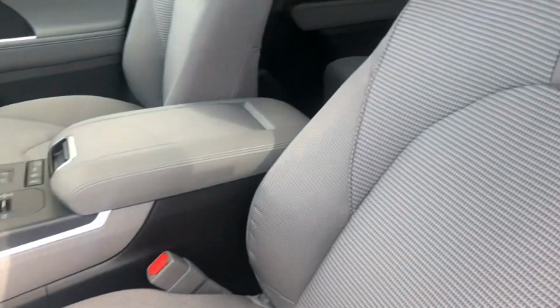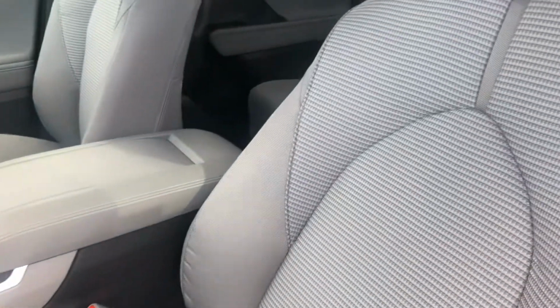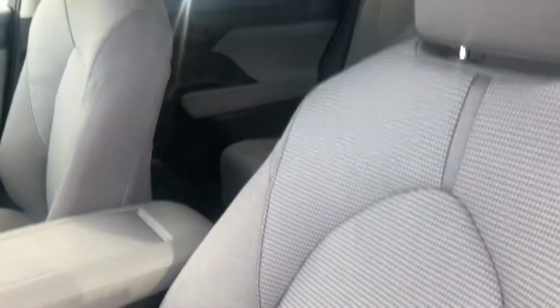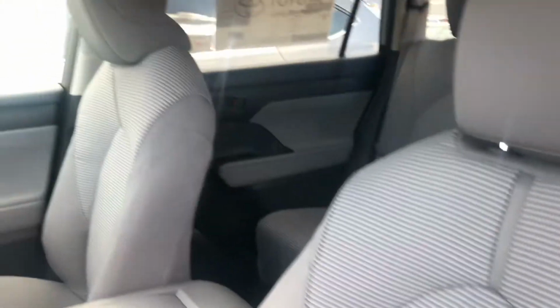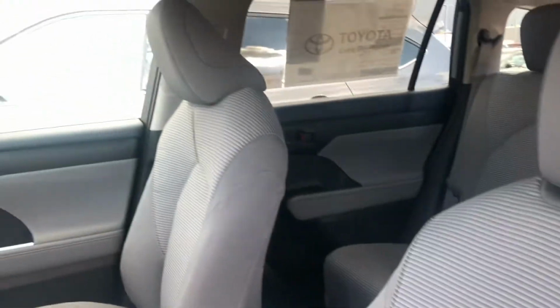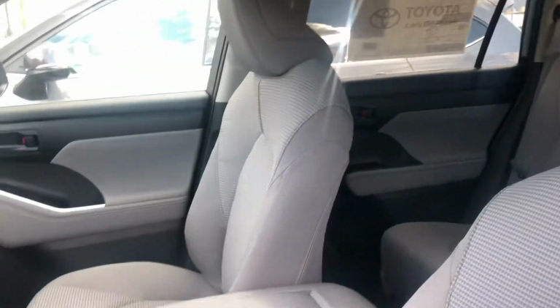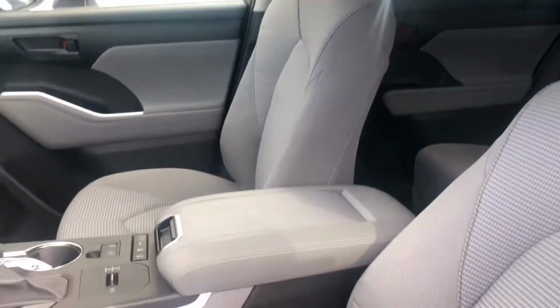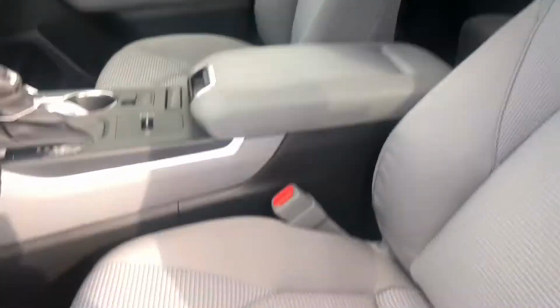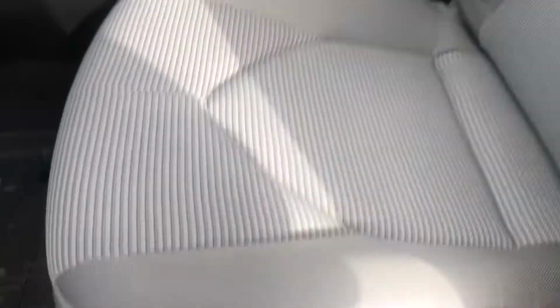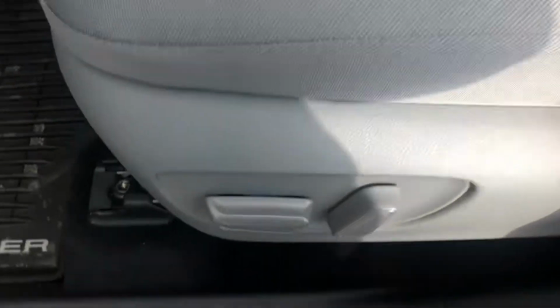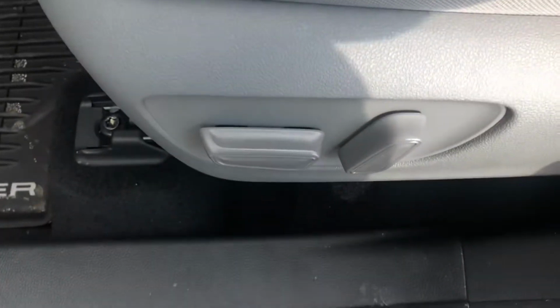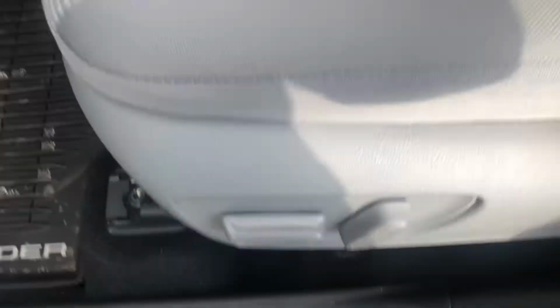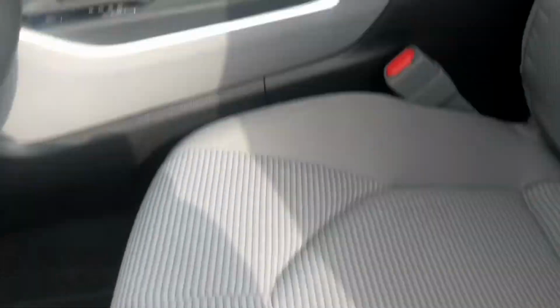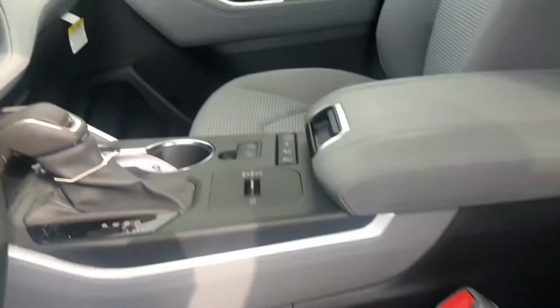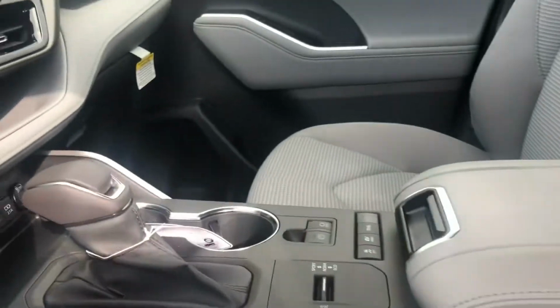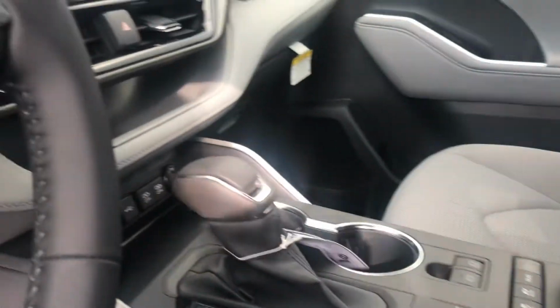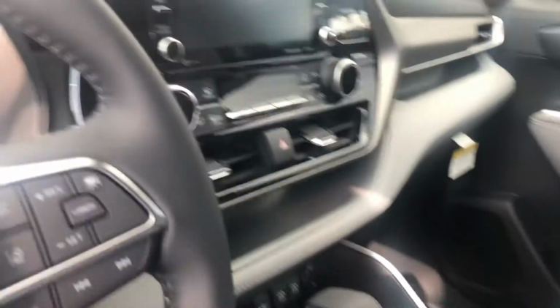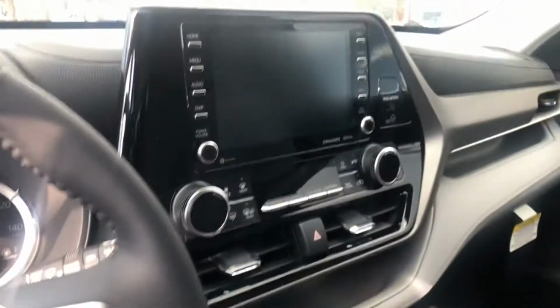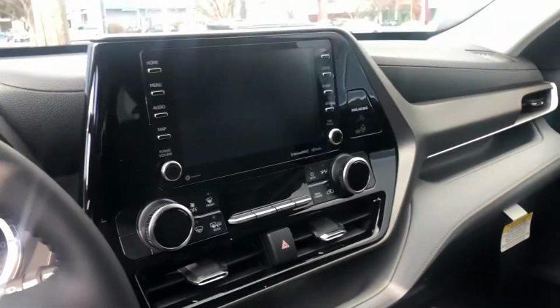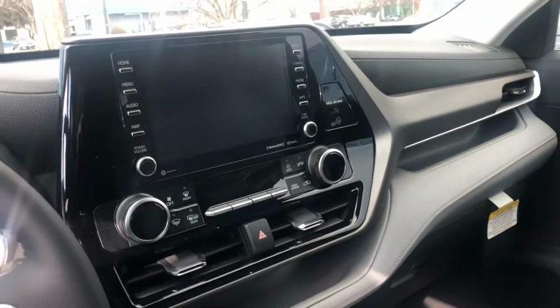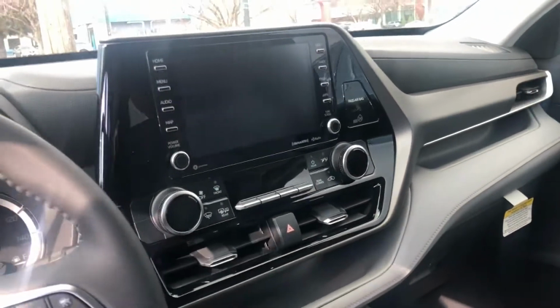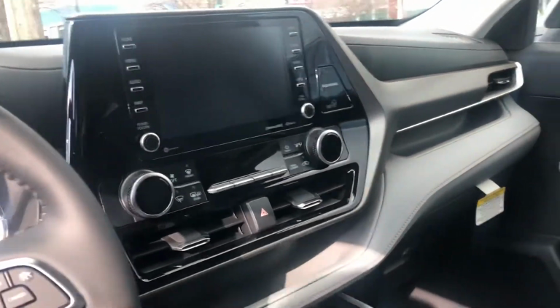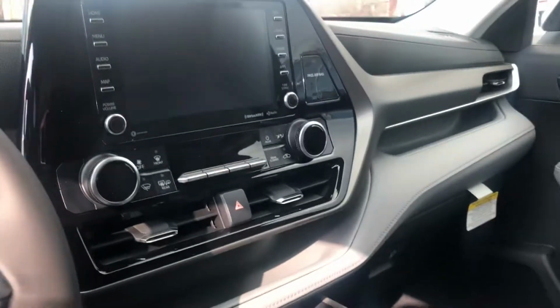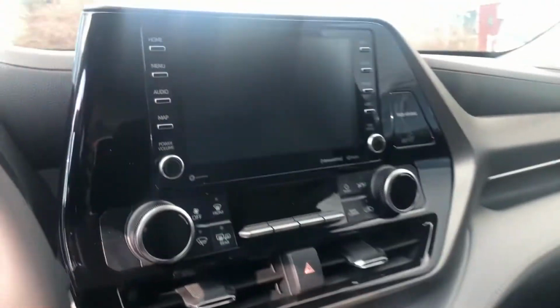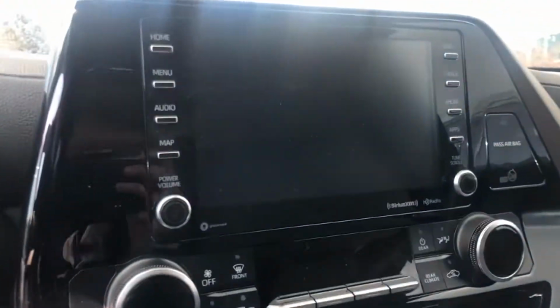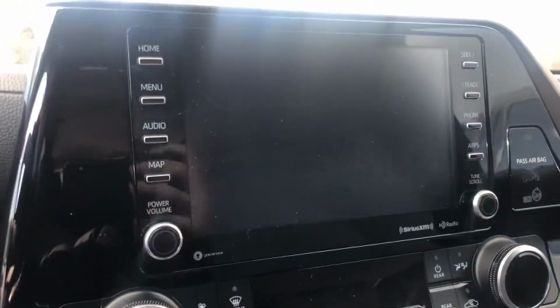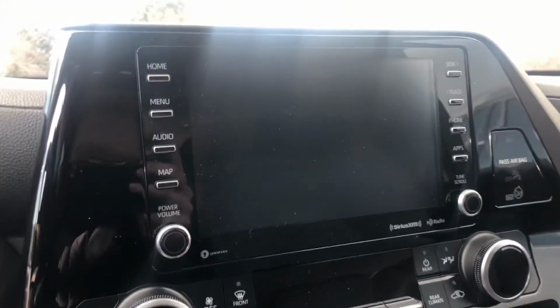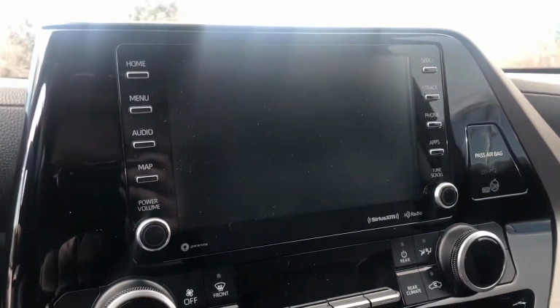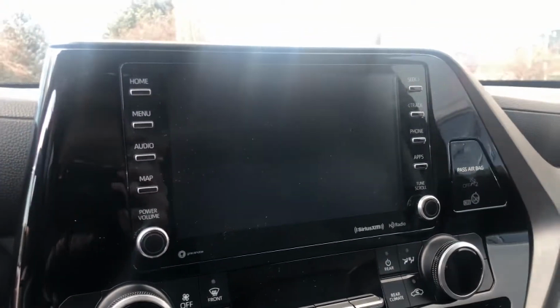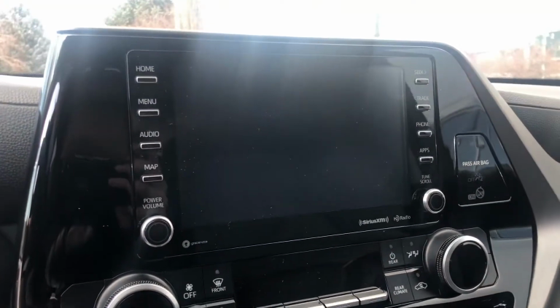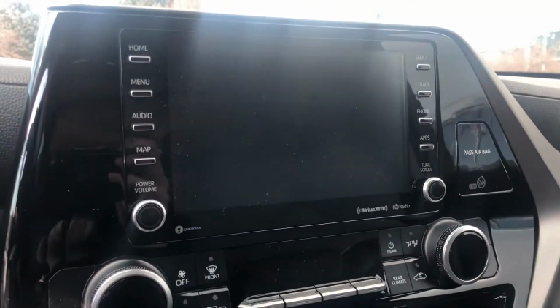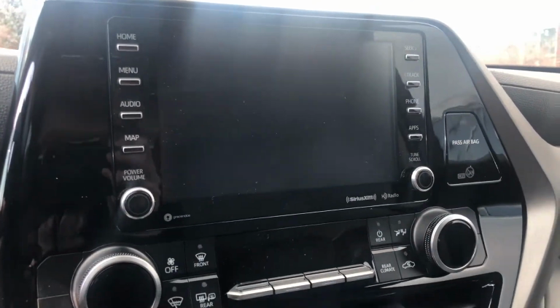You have your cloth interior in the color gray and a power driver seat. Here's a good look at your front display — you have XM radio, Bluetooth, Apple CarPlay and Android Auto.